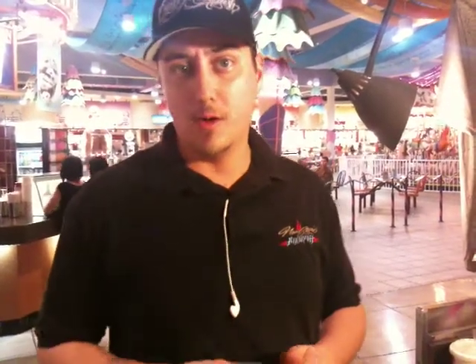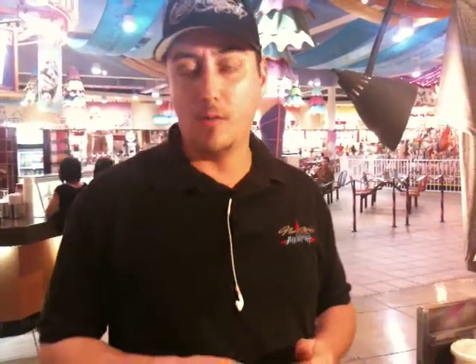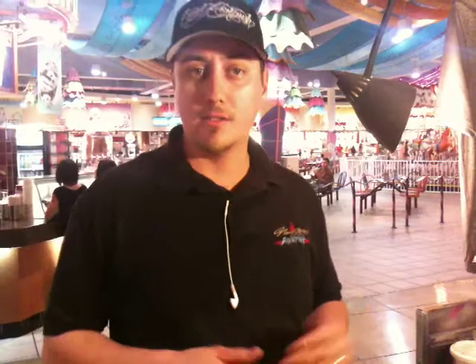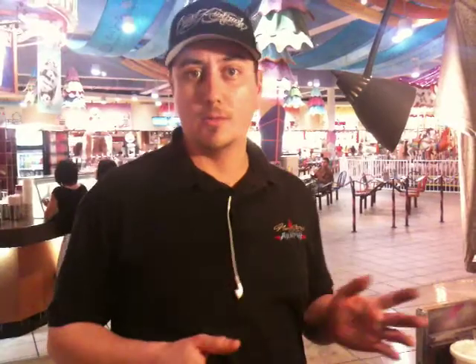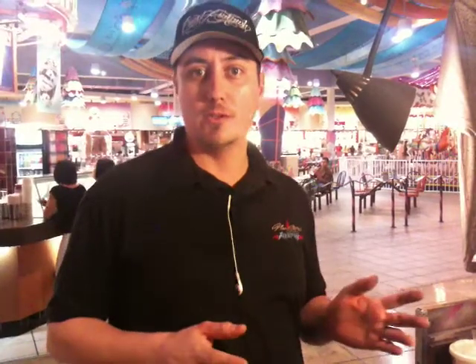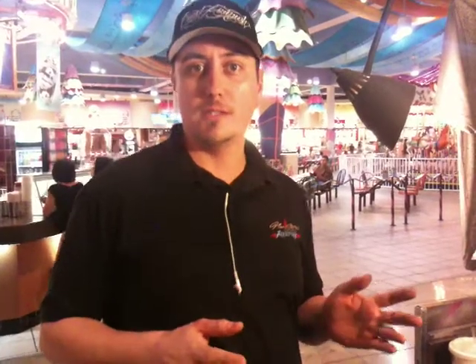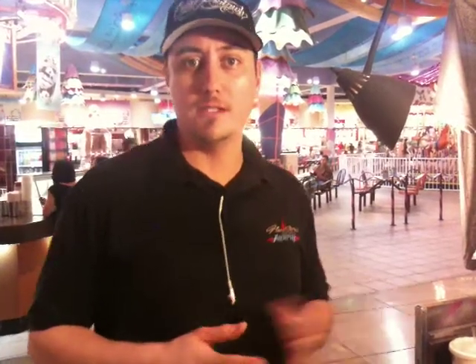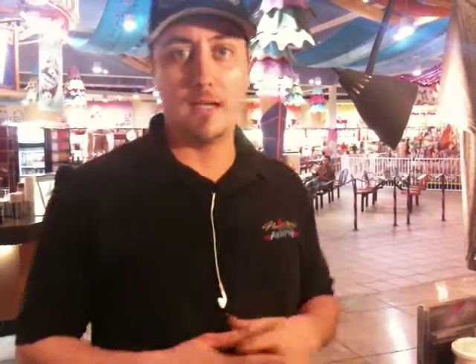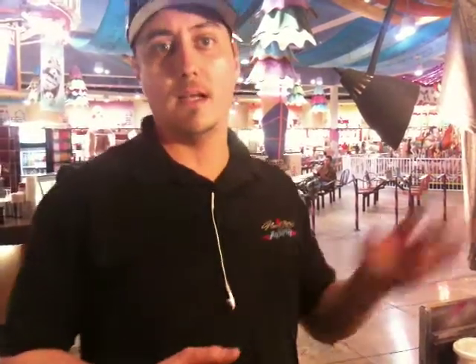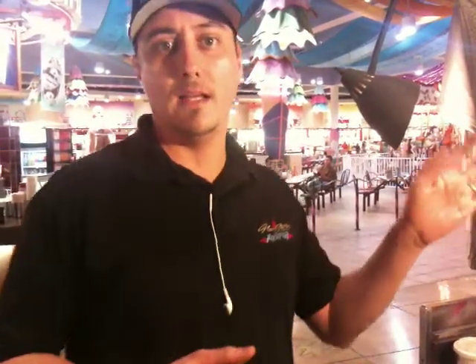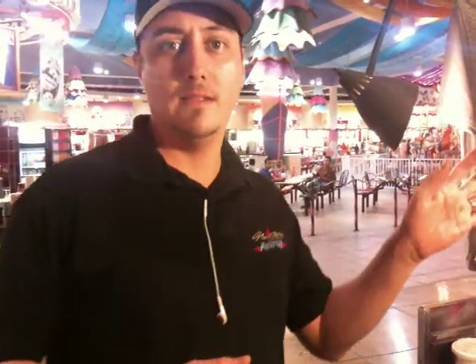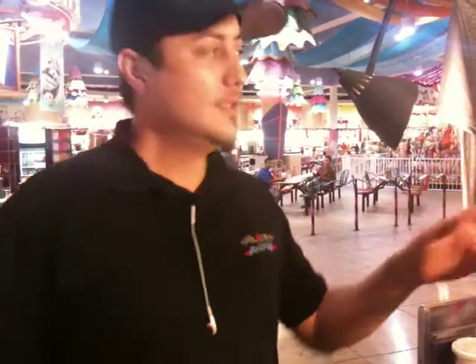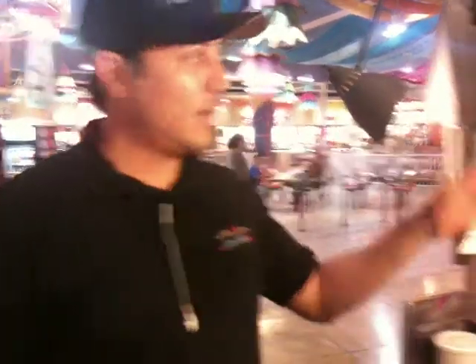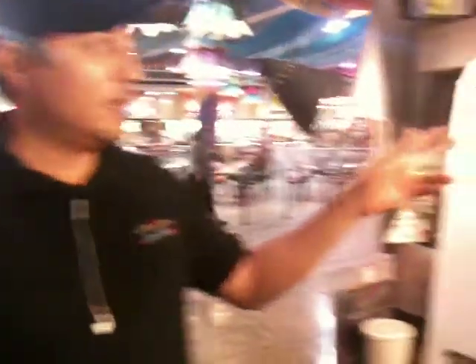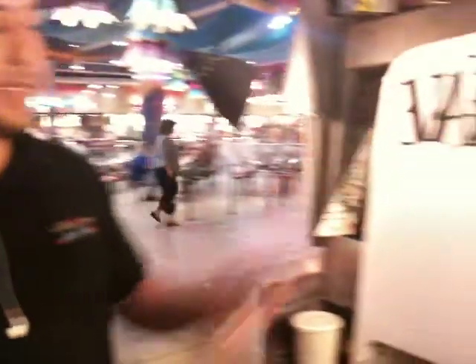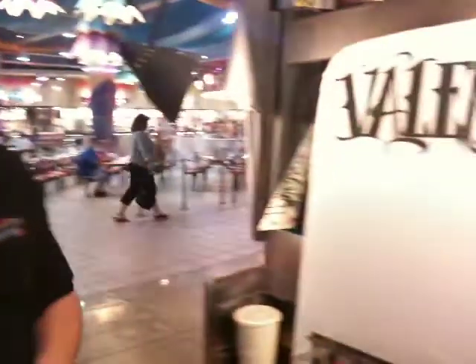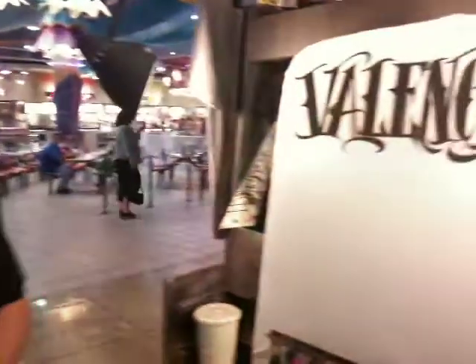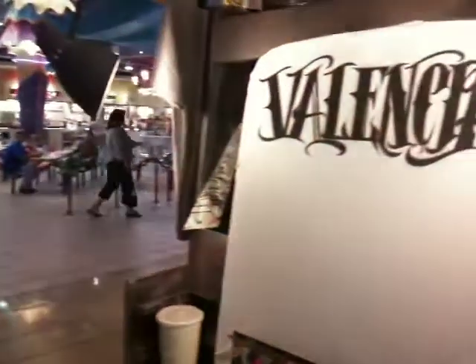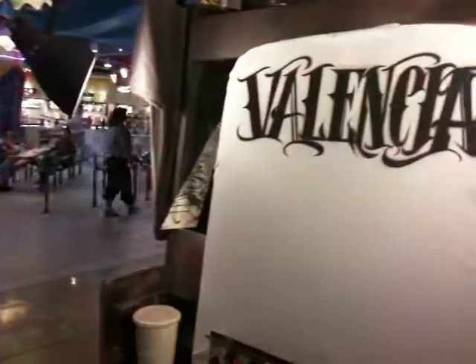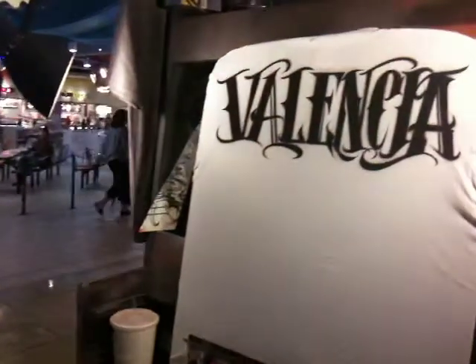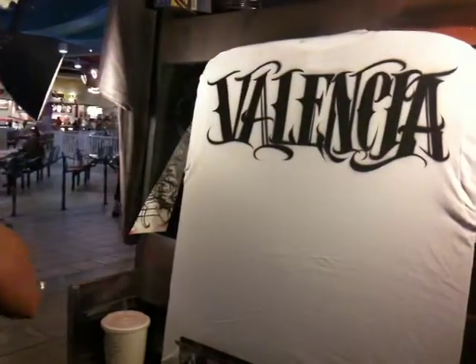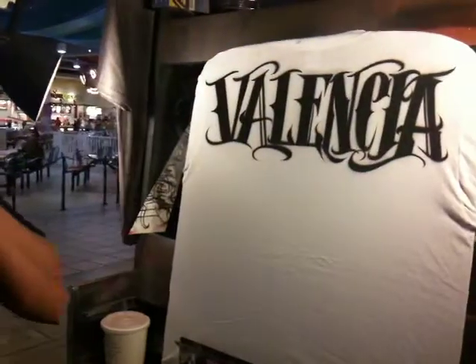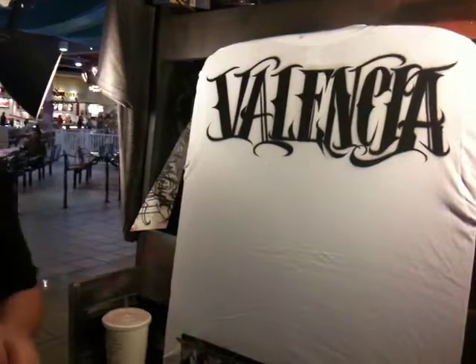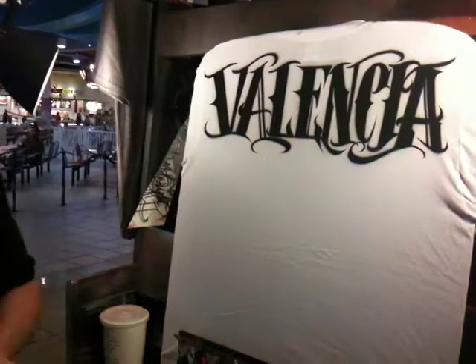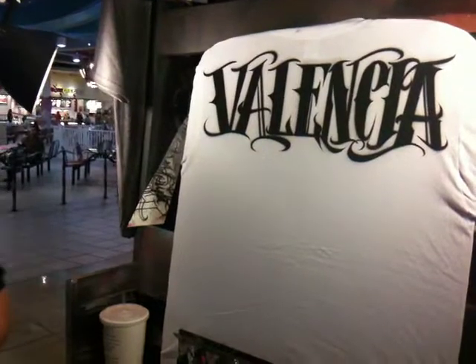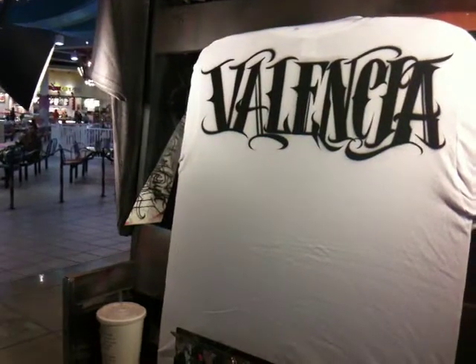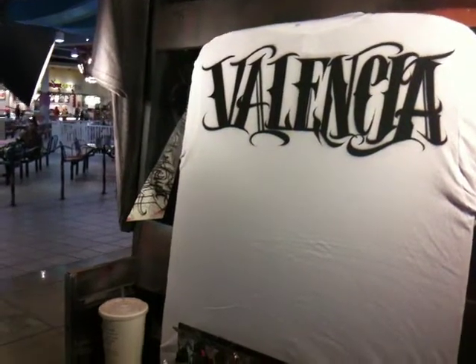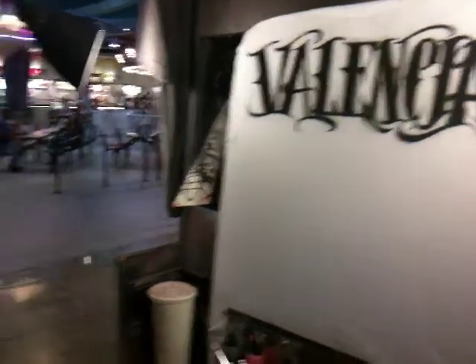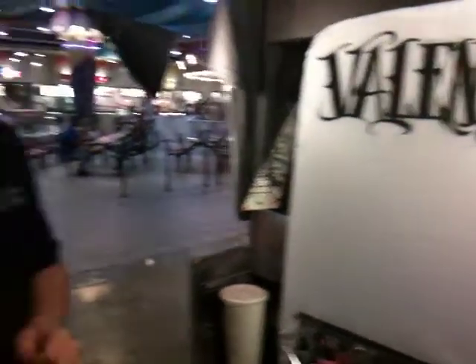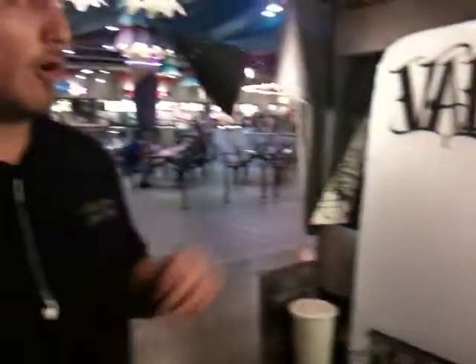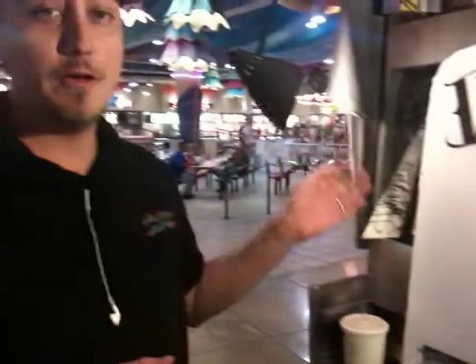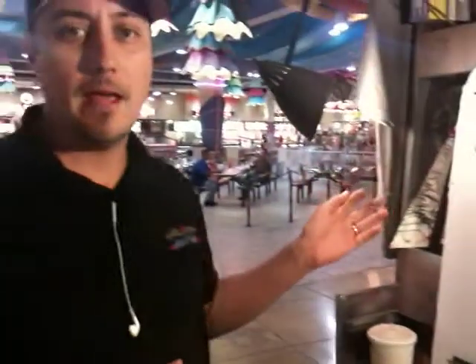I want to start off with showing you some Chicano style lettering. Right here we've been doing this on a shirt for a friend of mine for a birthday party he's having. It's all freehand.